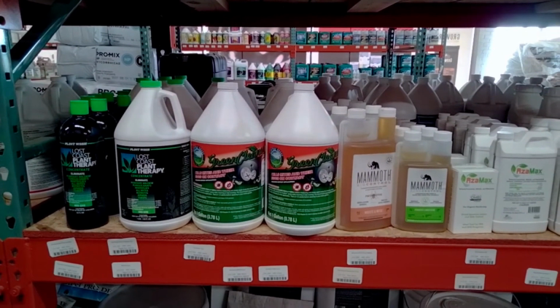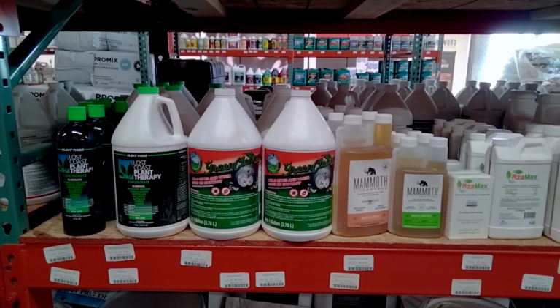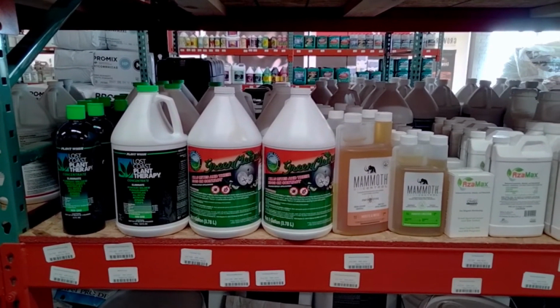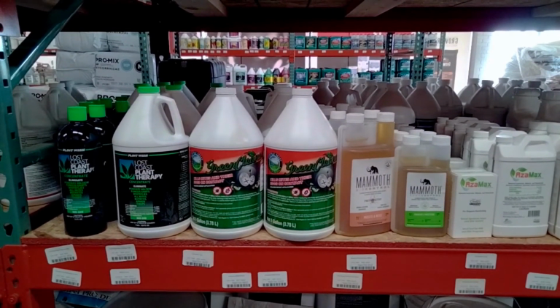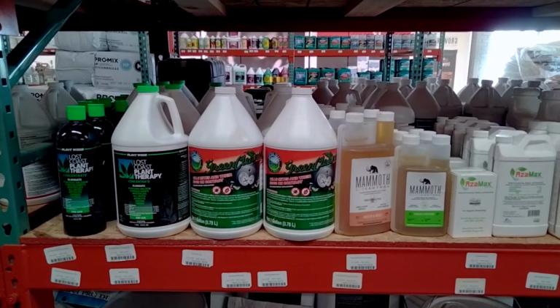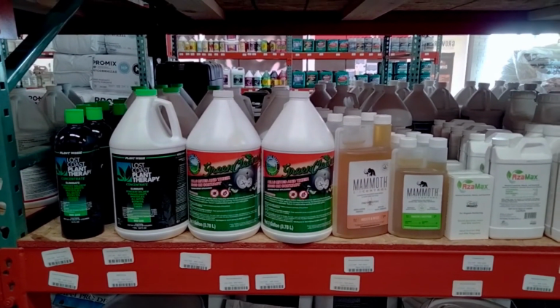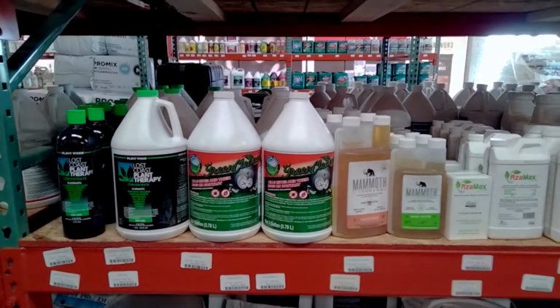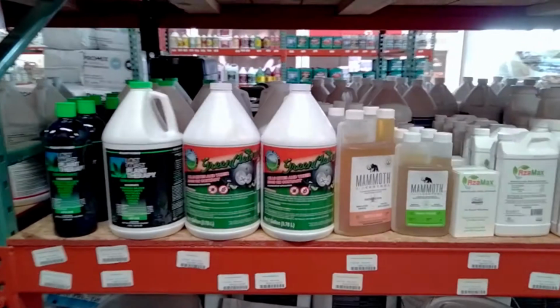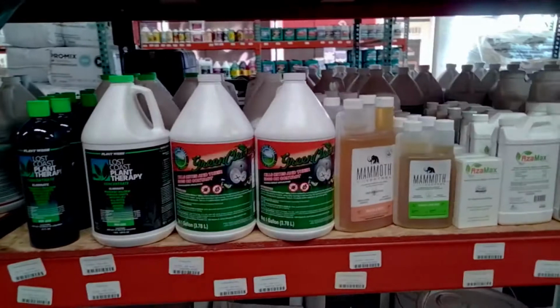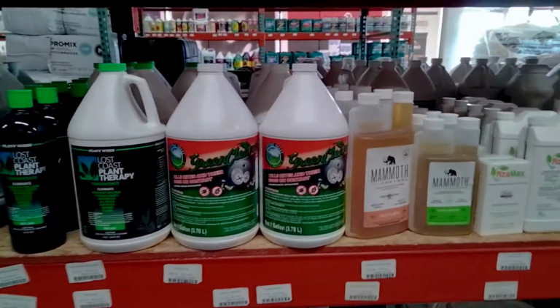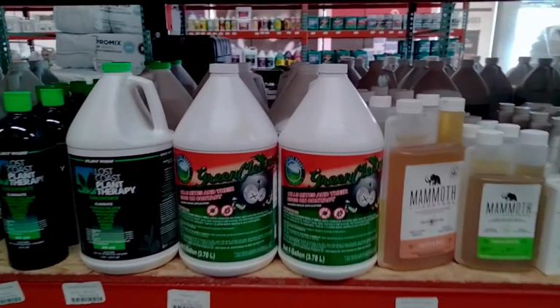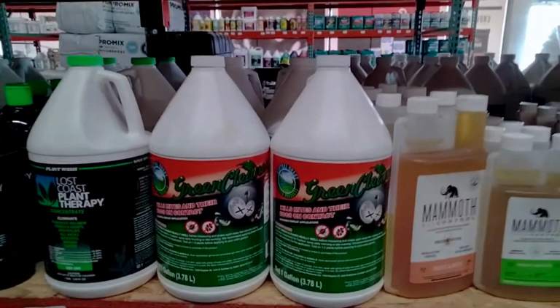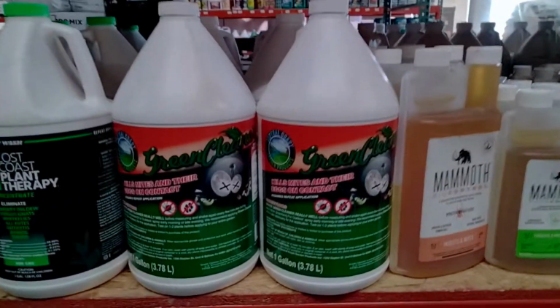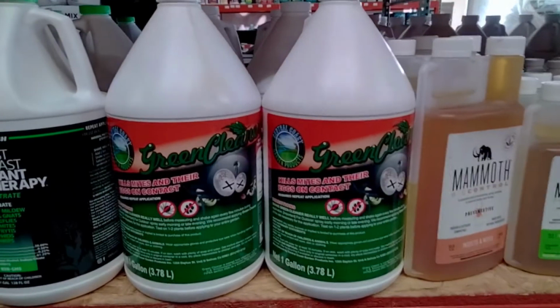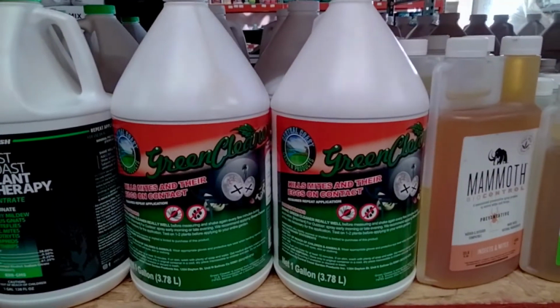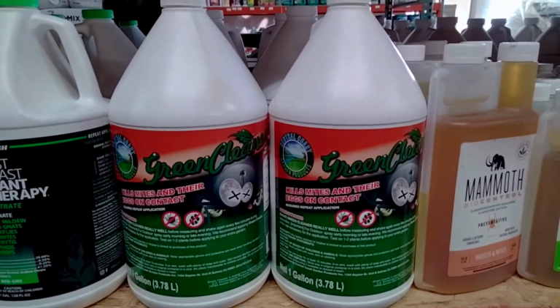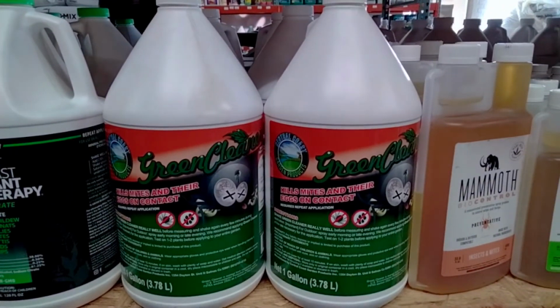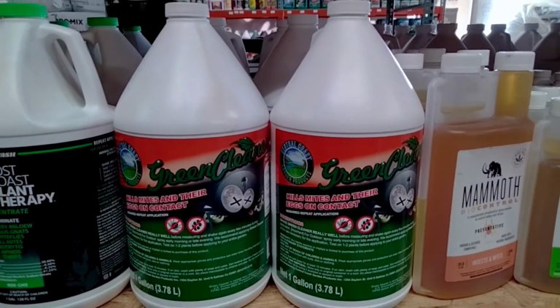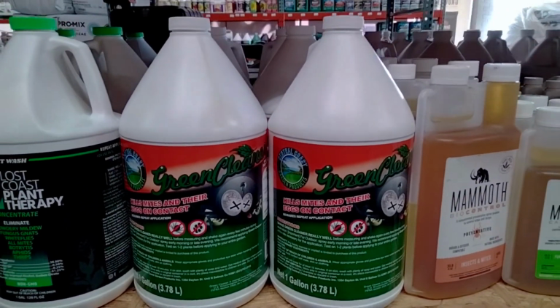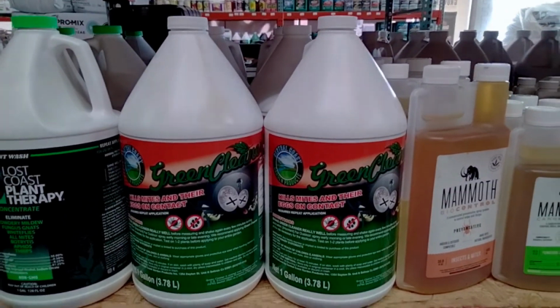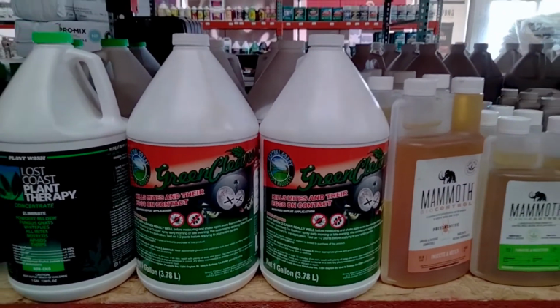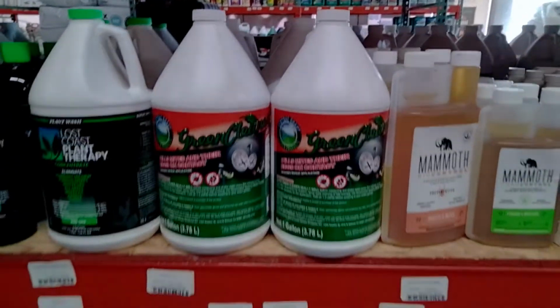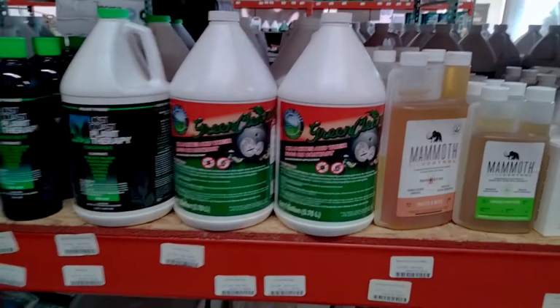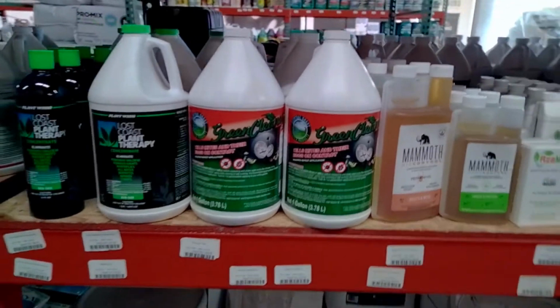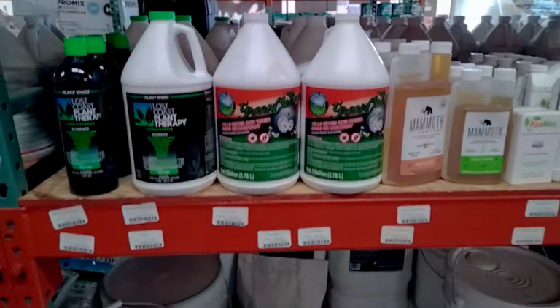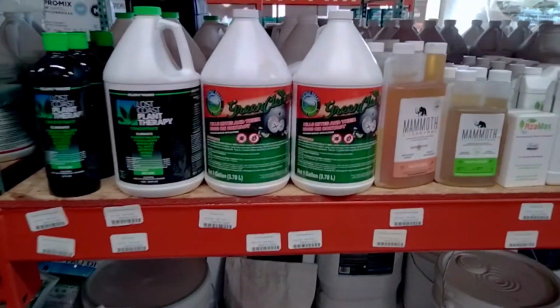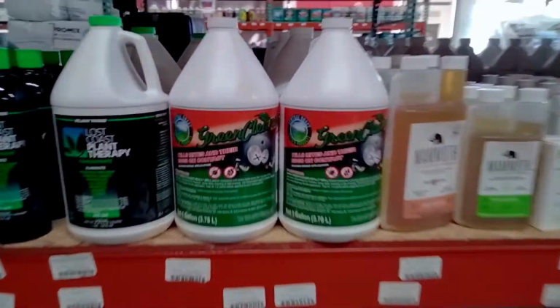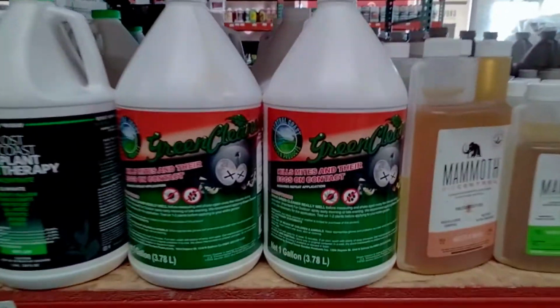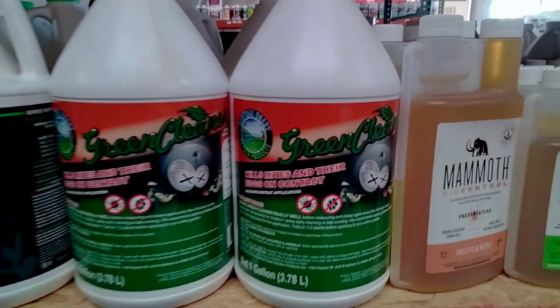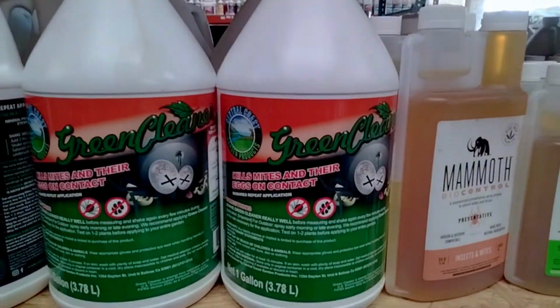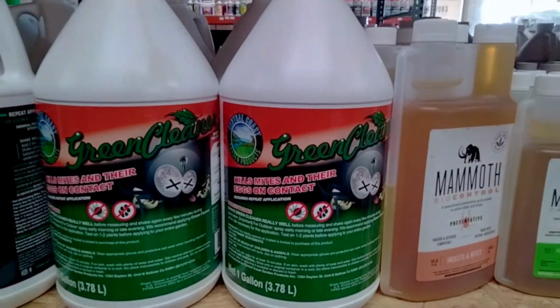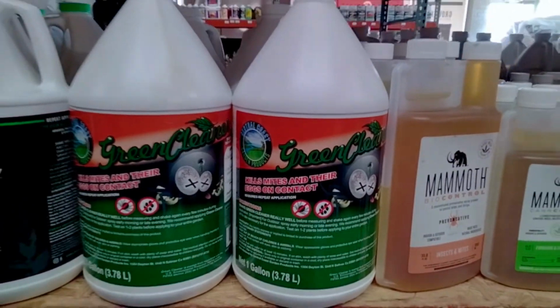It's used for IPM, or Integrated Pest Management. It's mostly used to kill spider mites and their eggs. It can also be used as a preventative. It's made by Central Coast Garden Products.